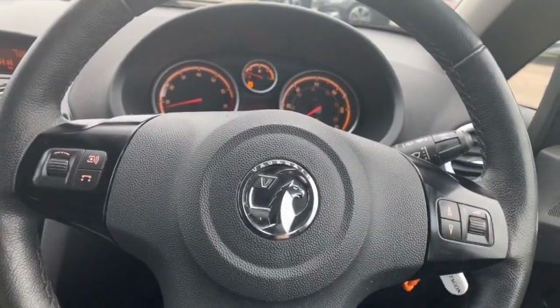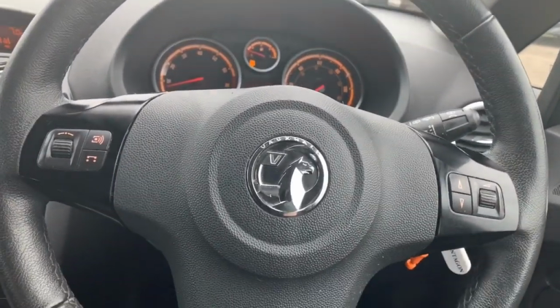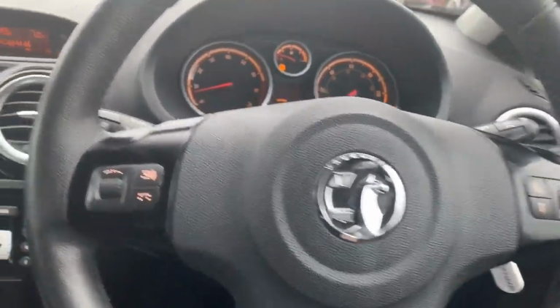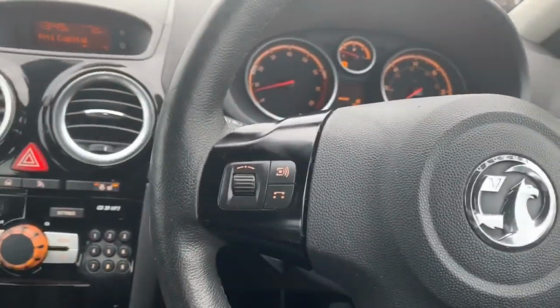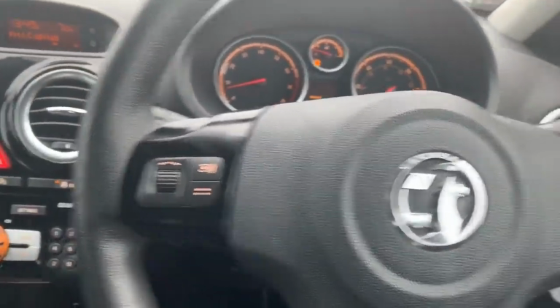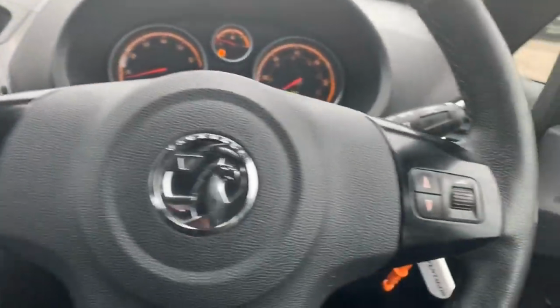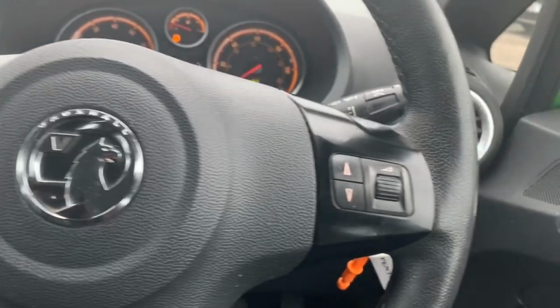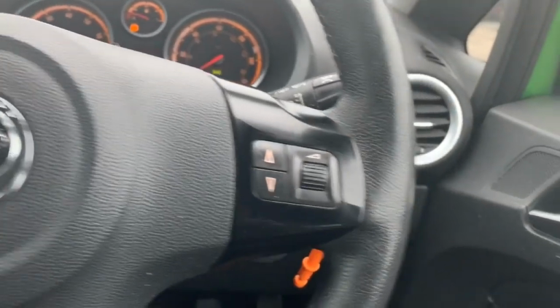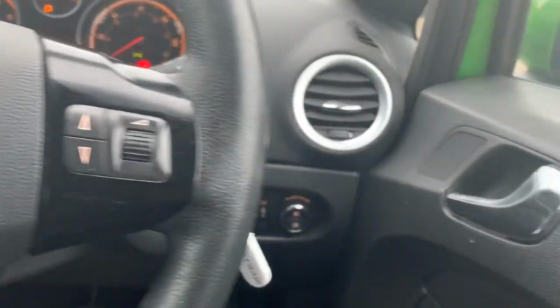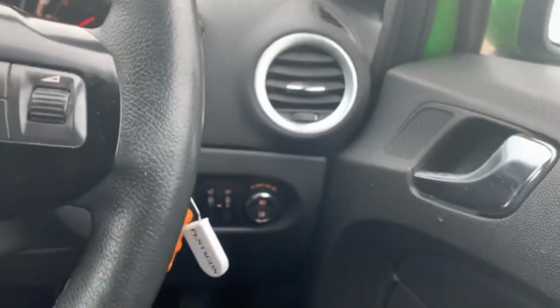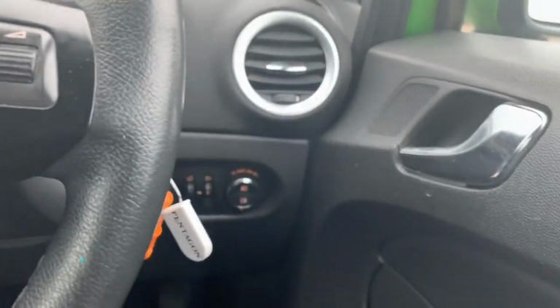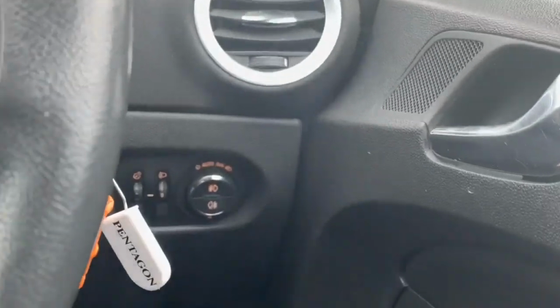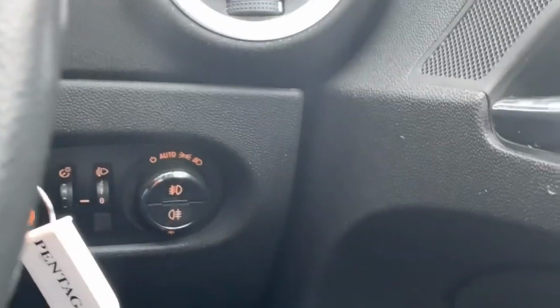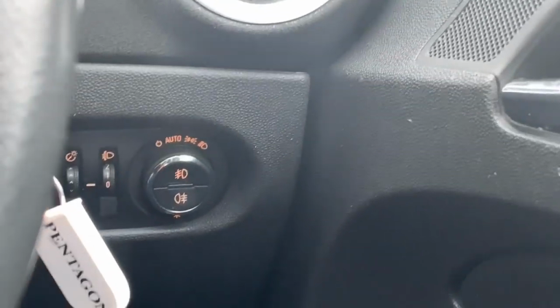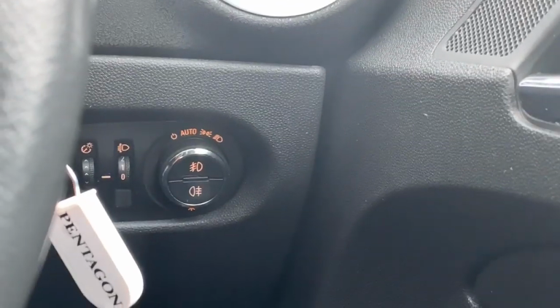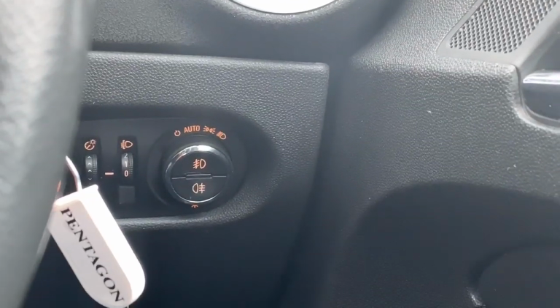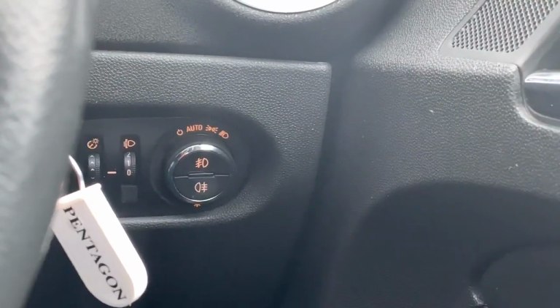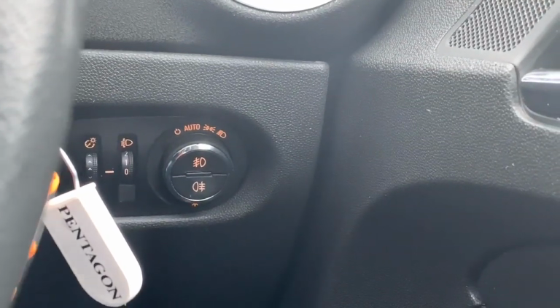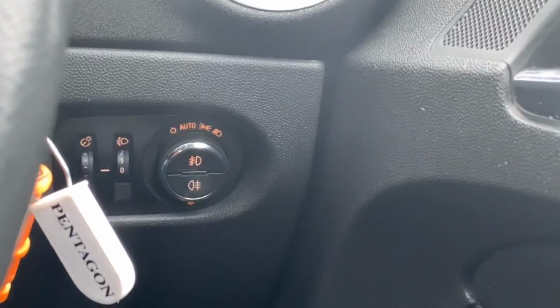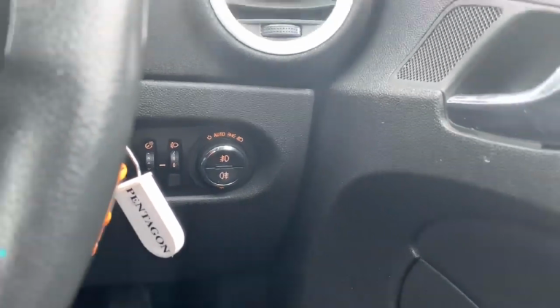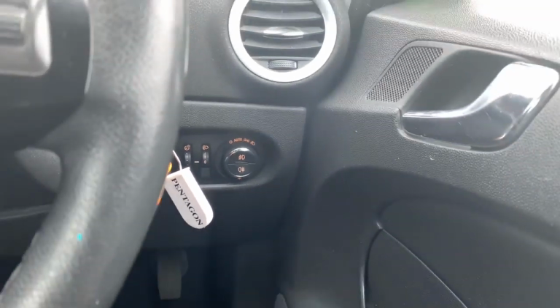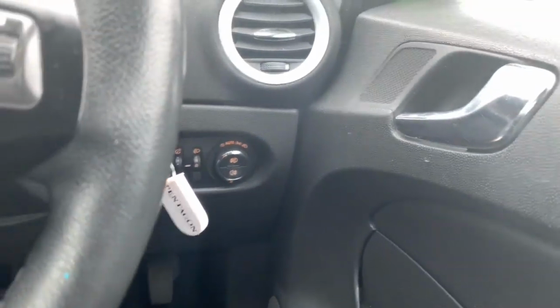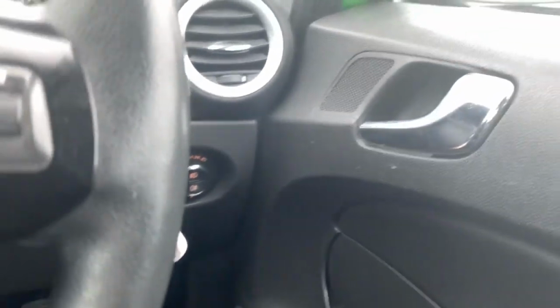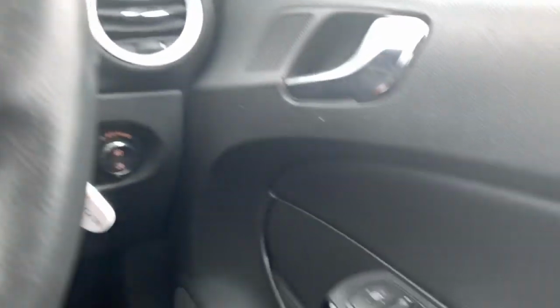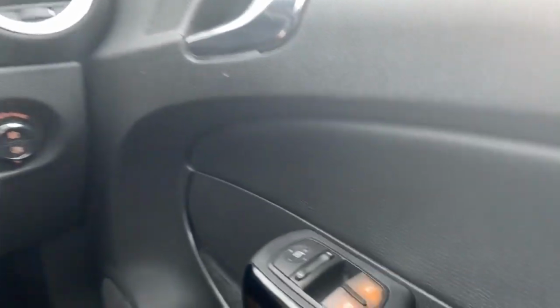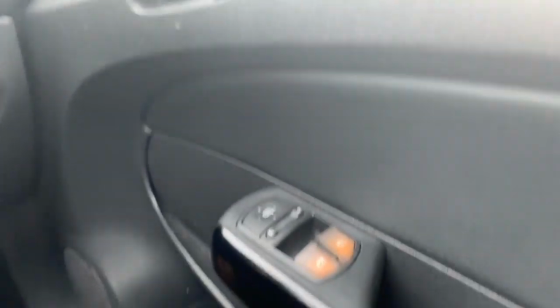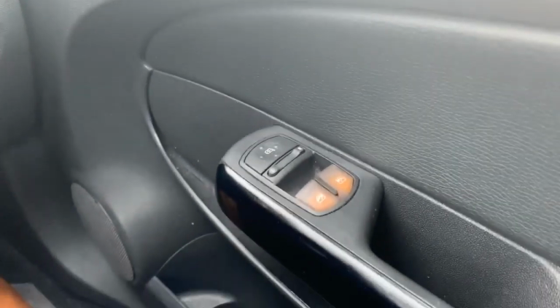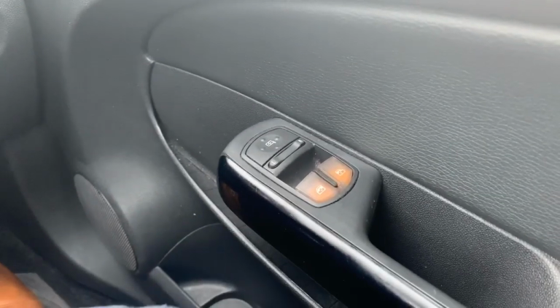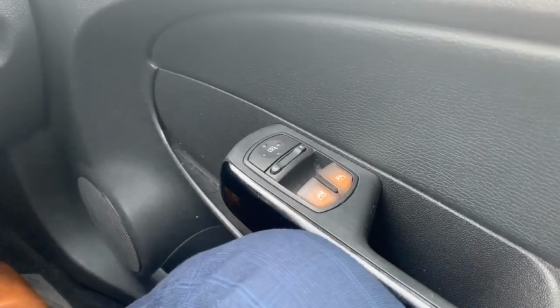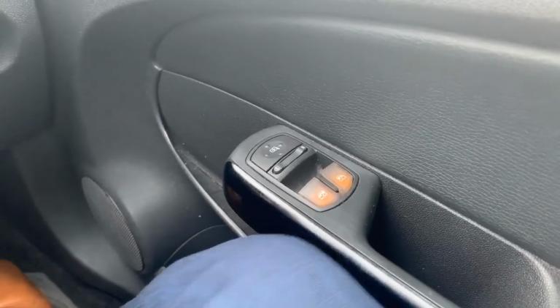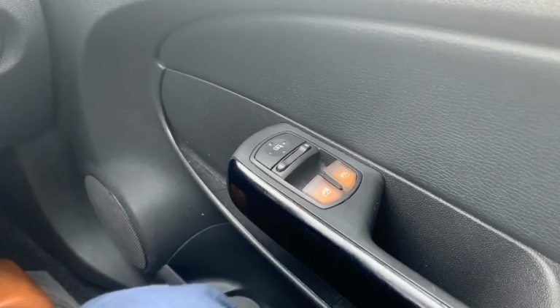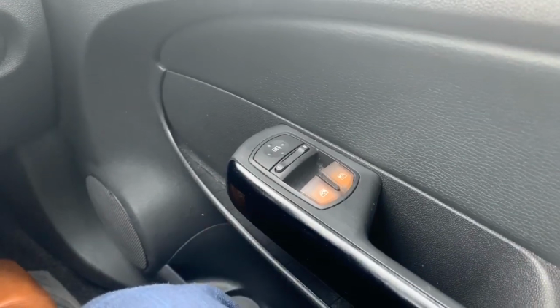On the inside, starting from the steering wheel, which is a multi-function one with controls on either side for your media system. Just behind that are your lighting controls, which include your front and rear fog lights, and the vehicle is also equipped with automatic lighting.